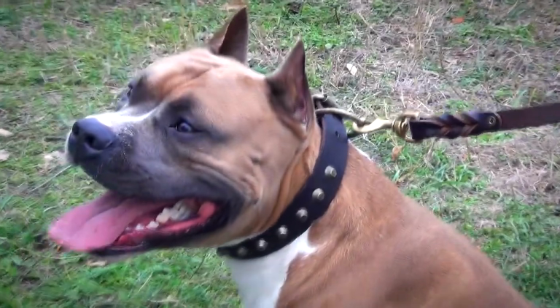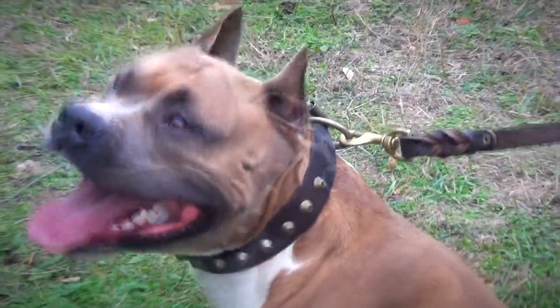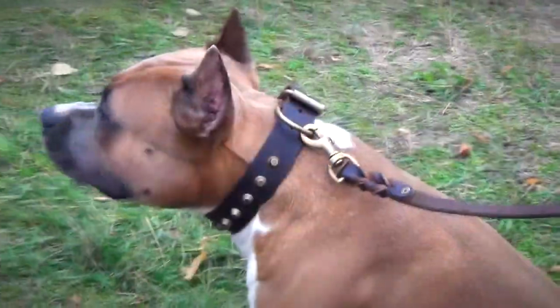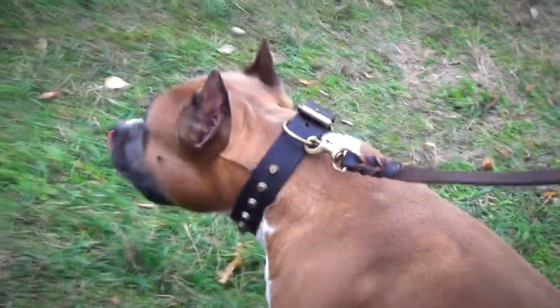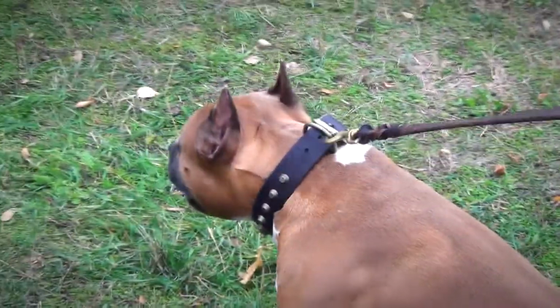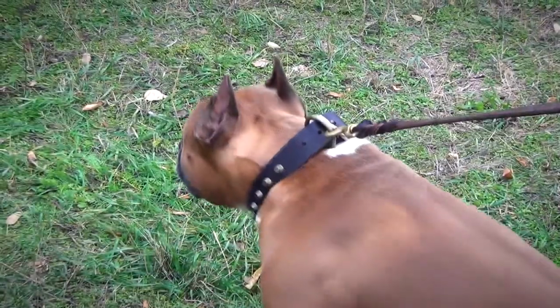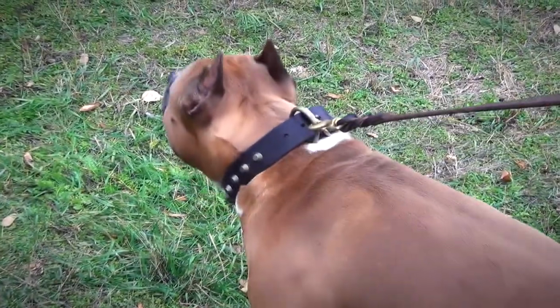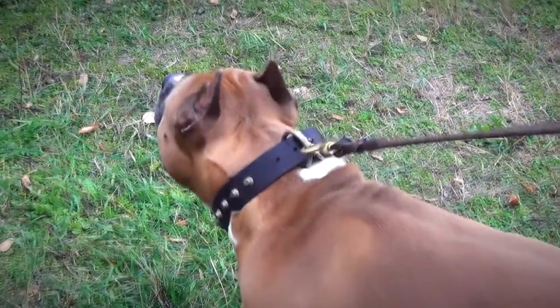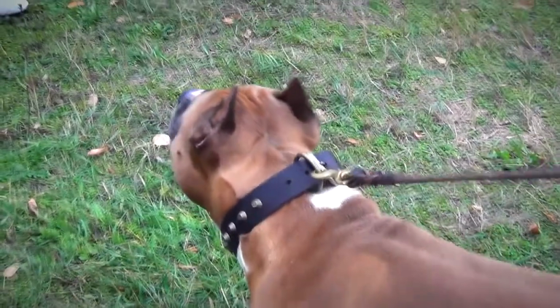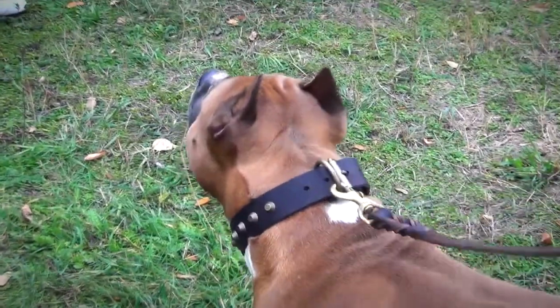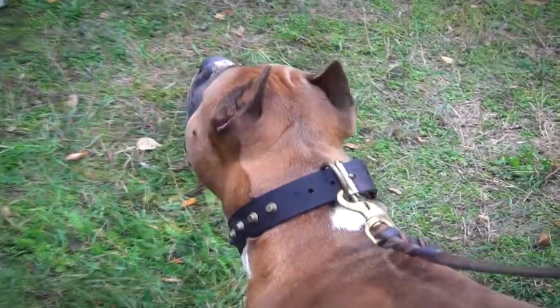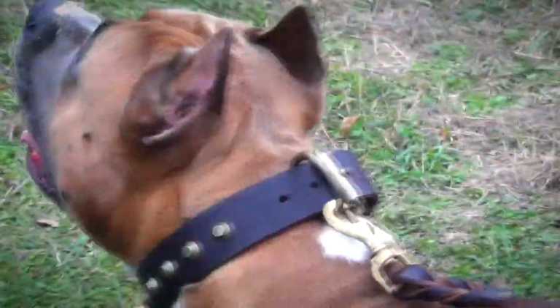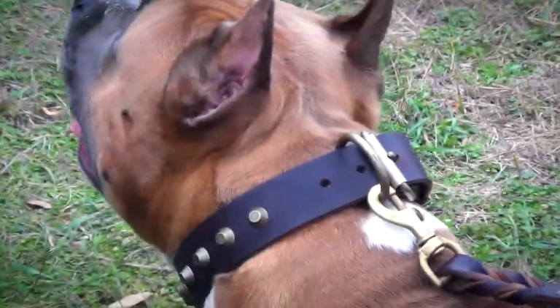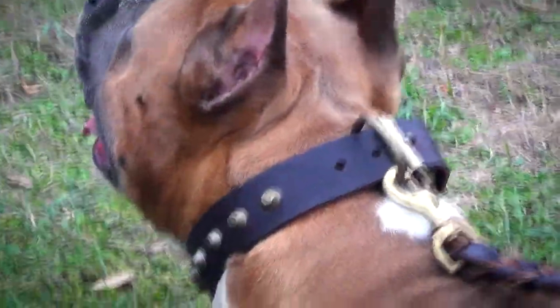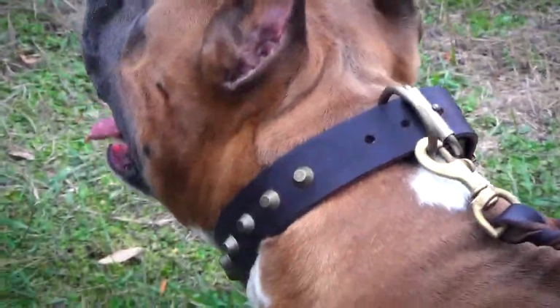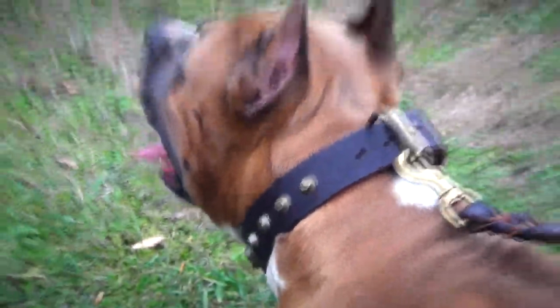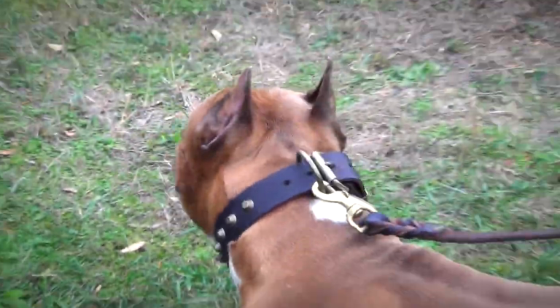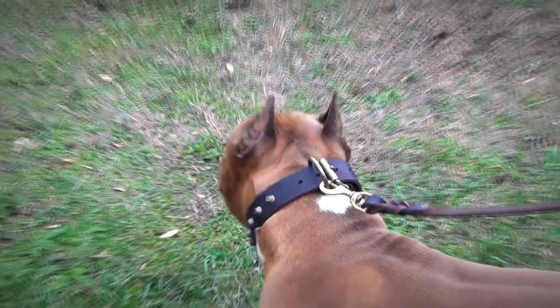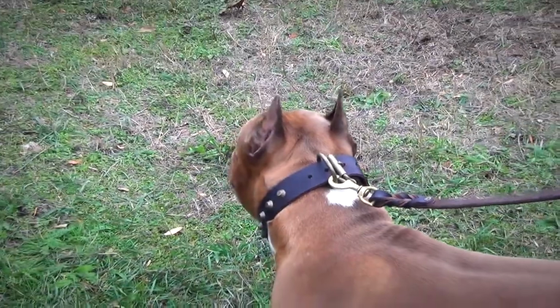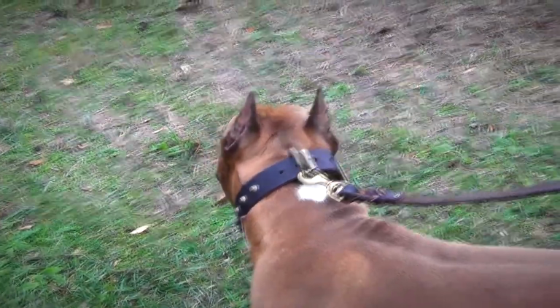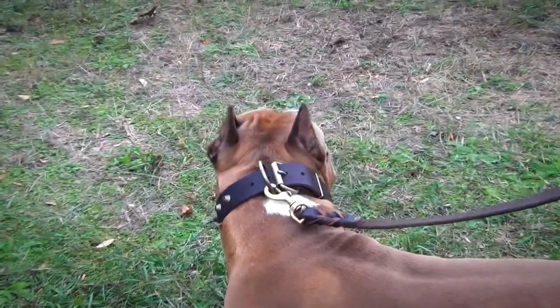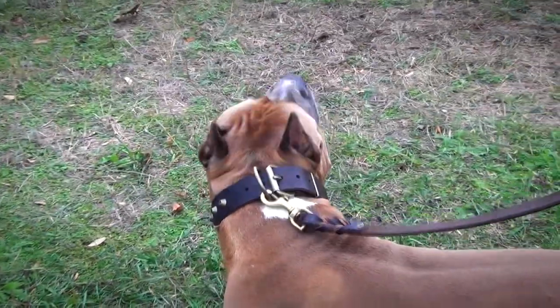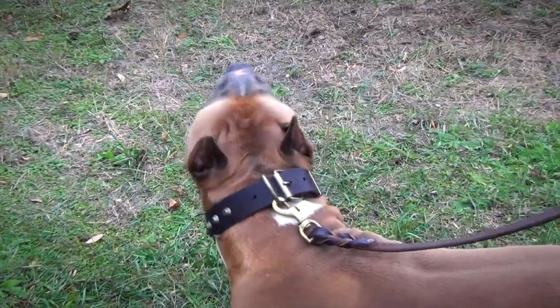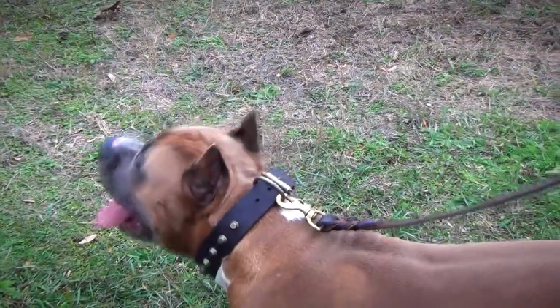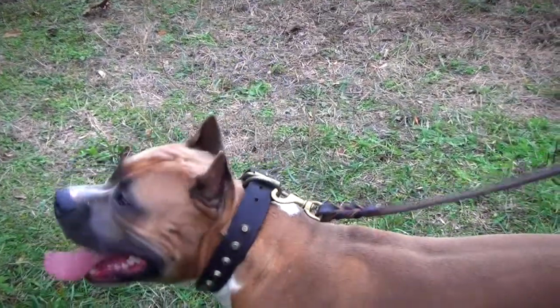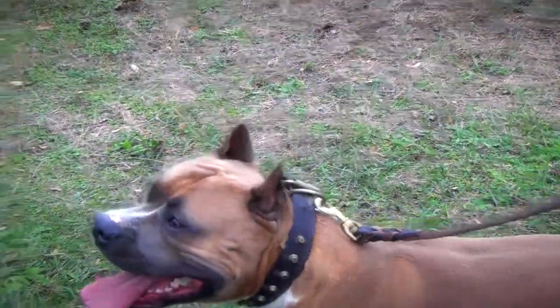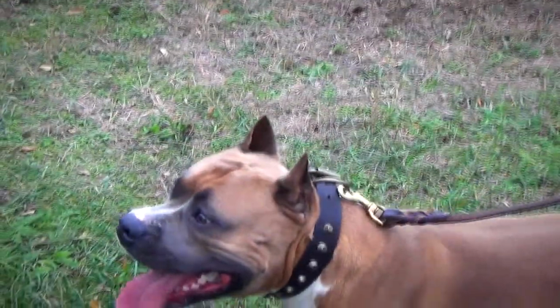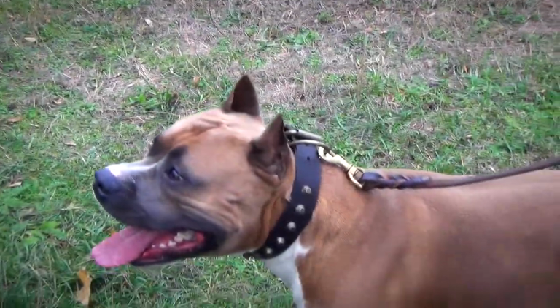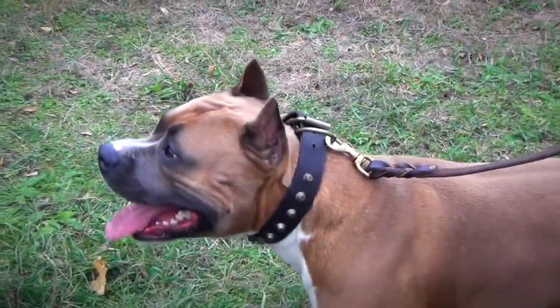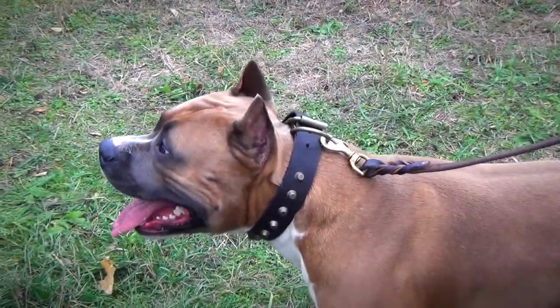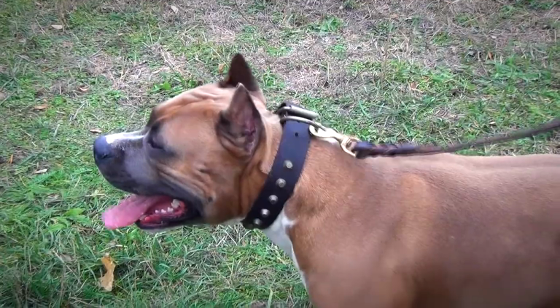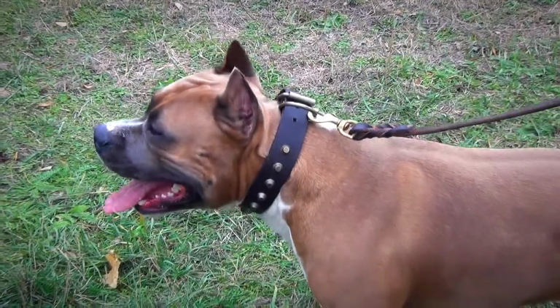Many dog owners choose this studded leather dog collar for its quality and exquisite design. The accessory adds elegance to your dog's look. It may become your pet's favorite equipment for everyday walking.